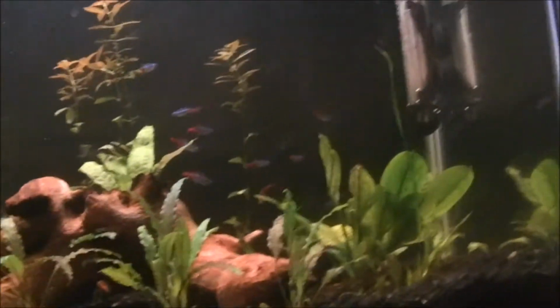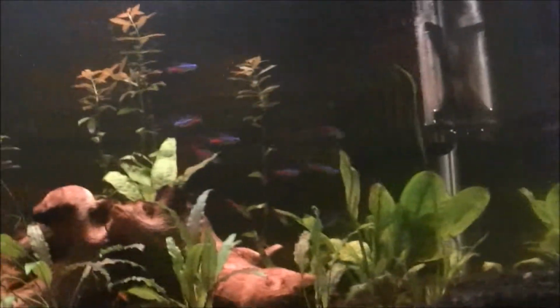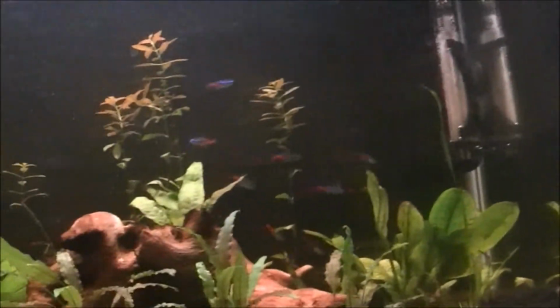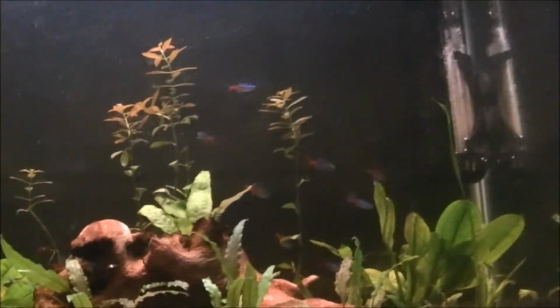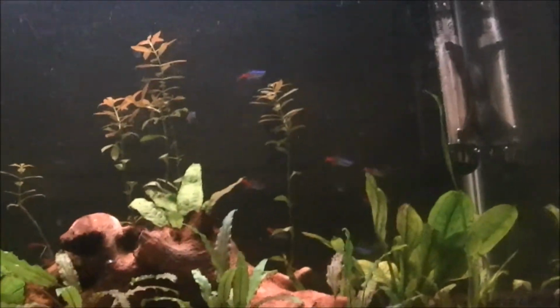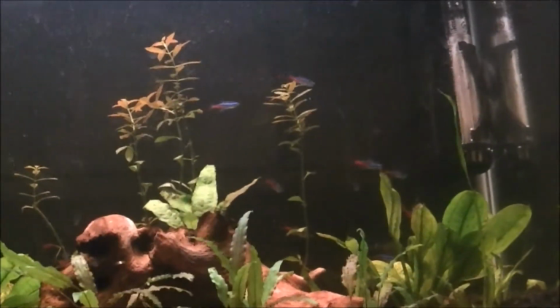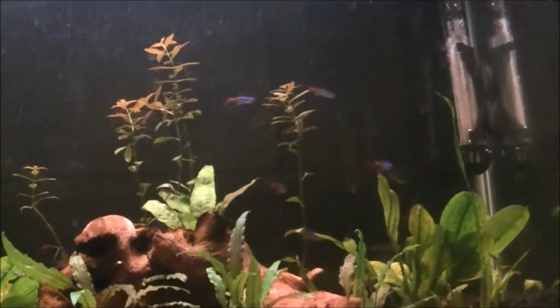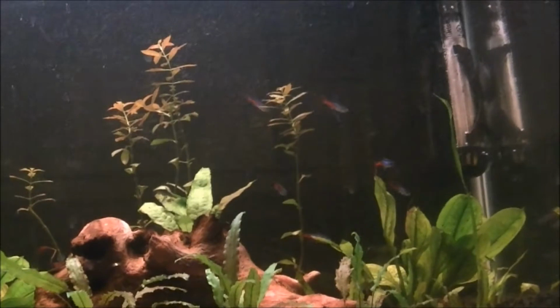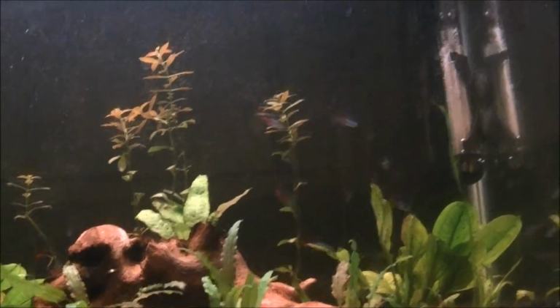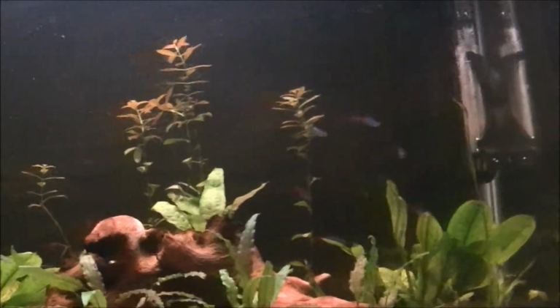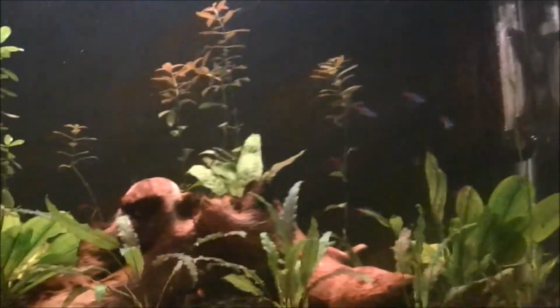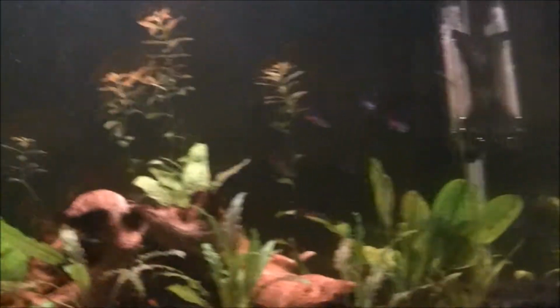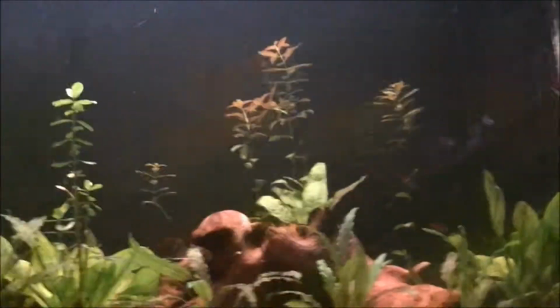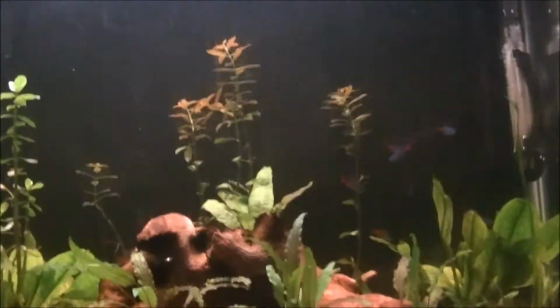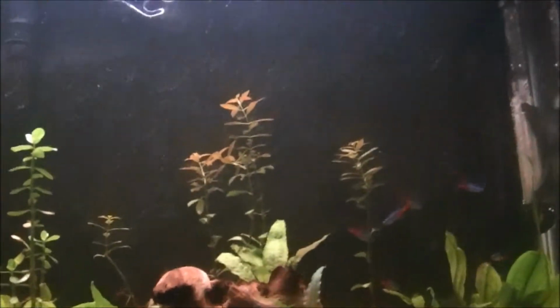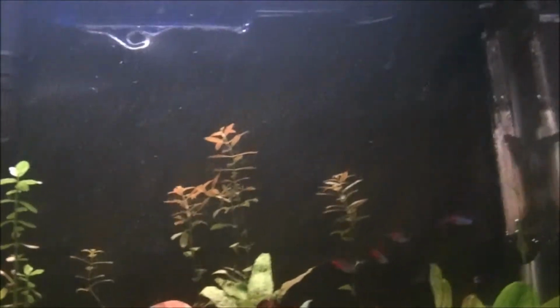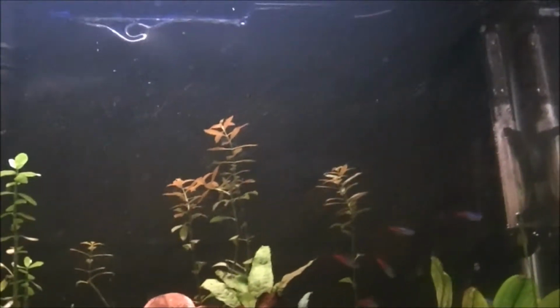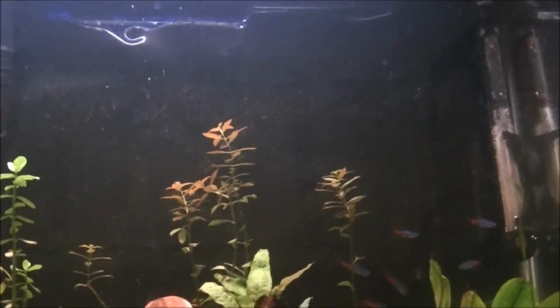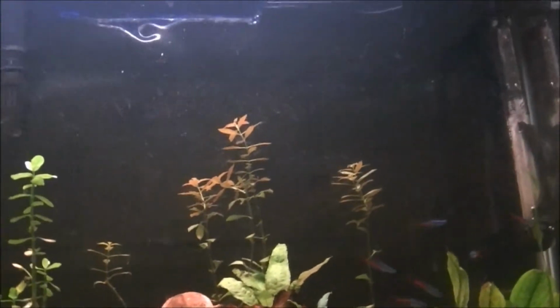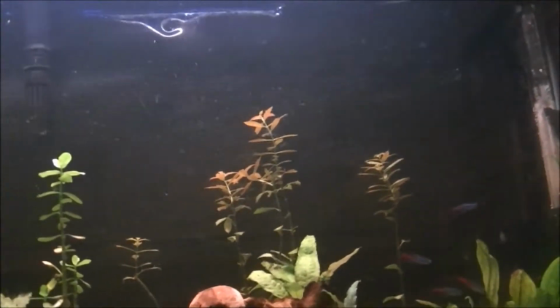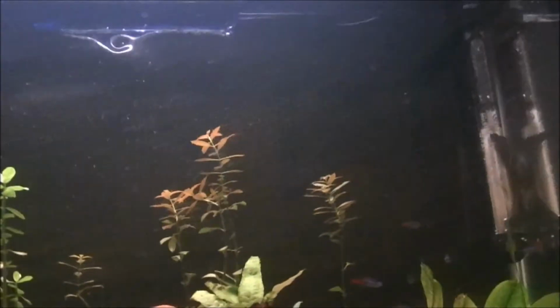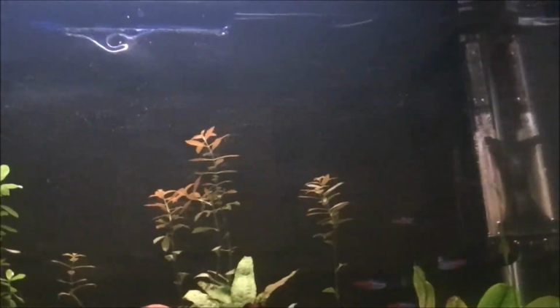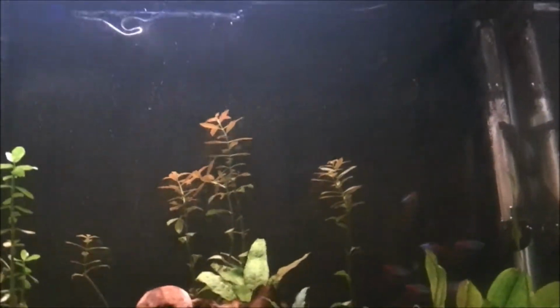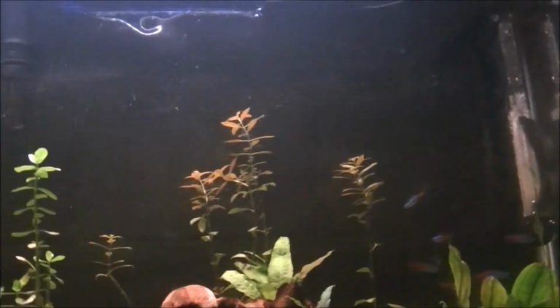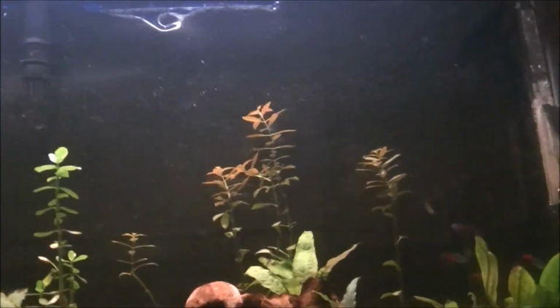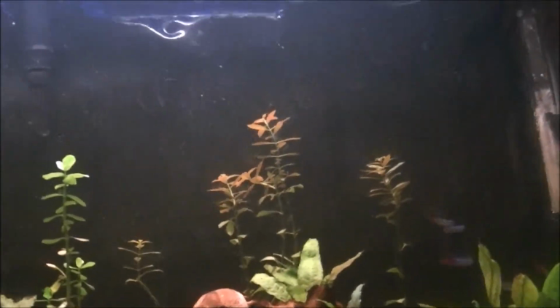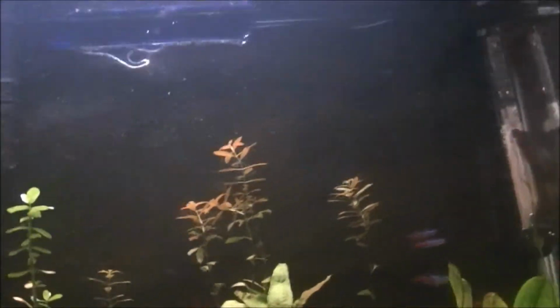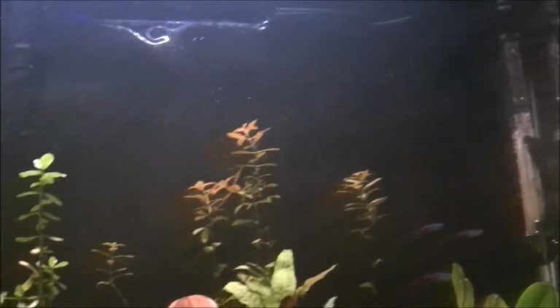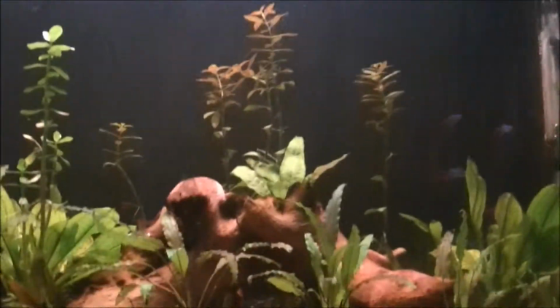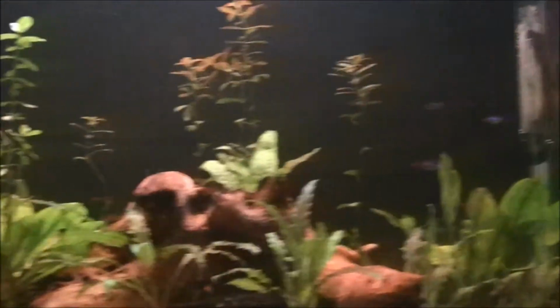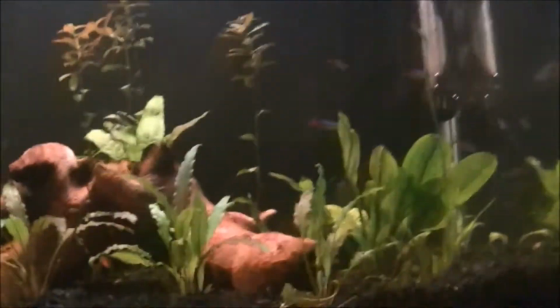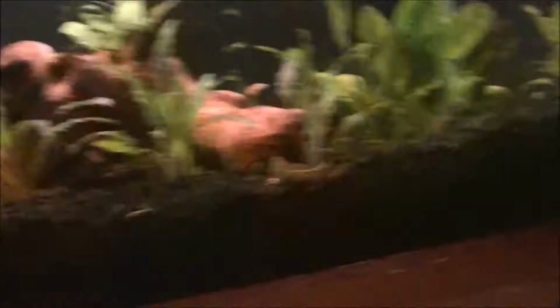The scientific name of the Neons is Para... okay, I'm just going to butcher this one. Para... S... that's about it.